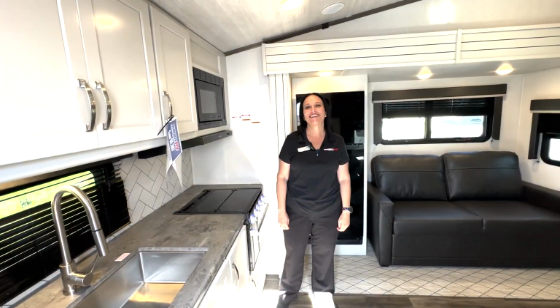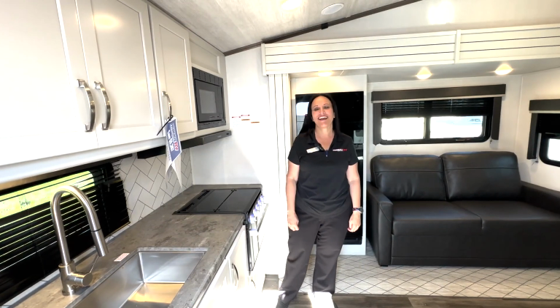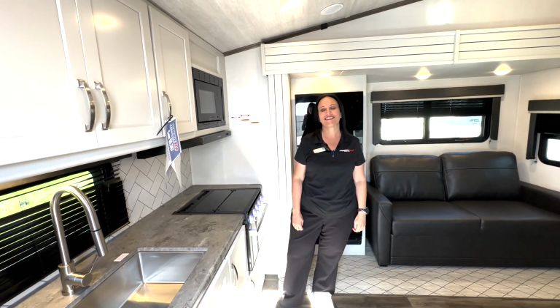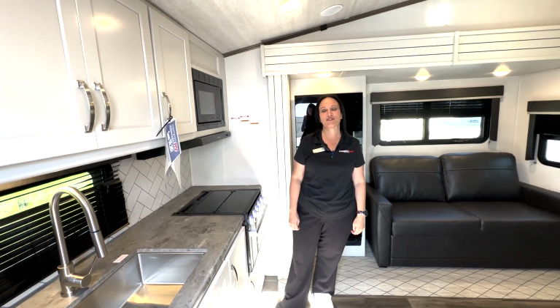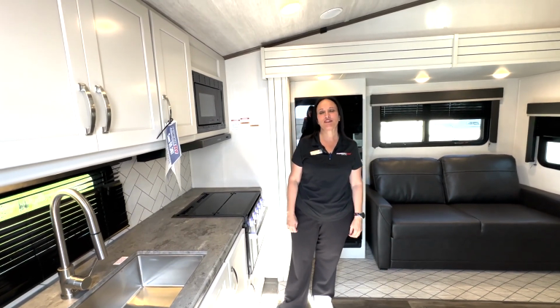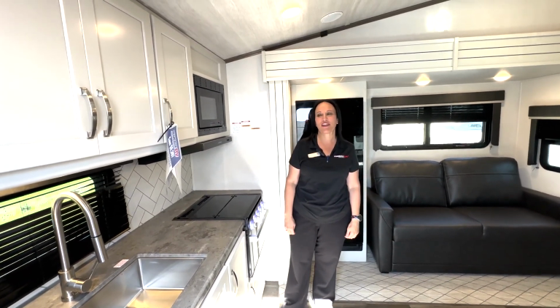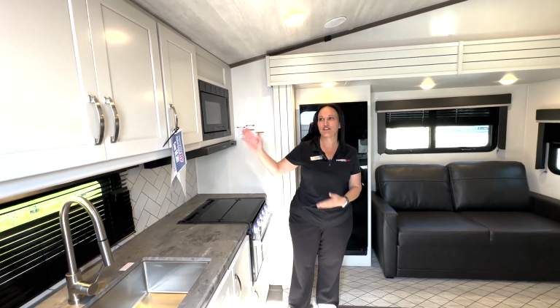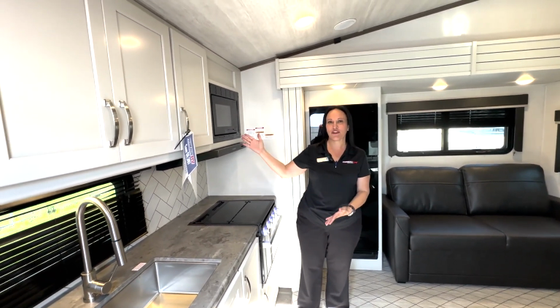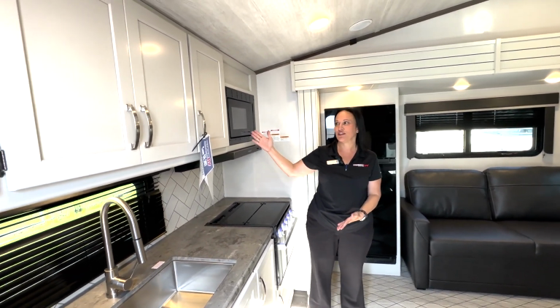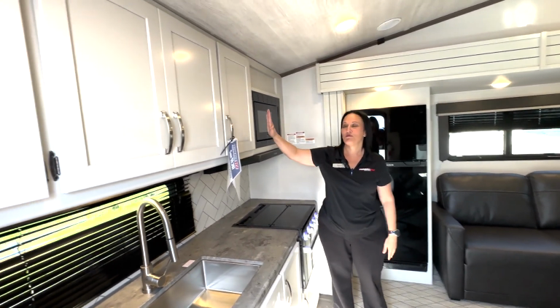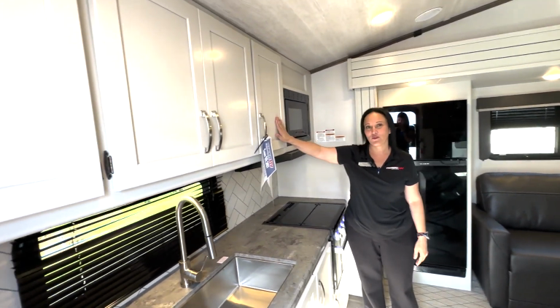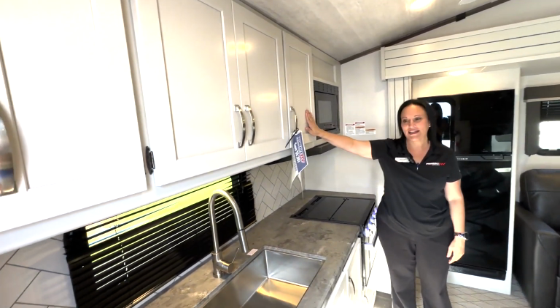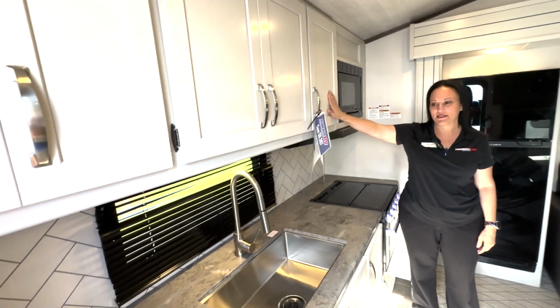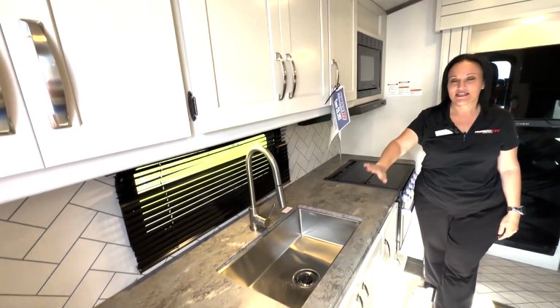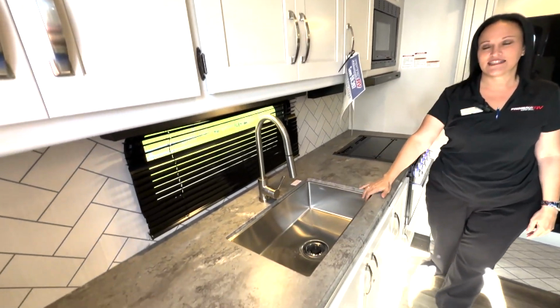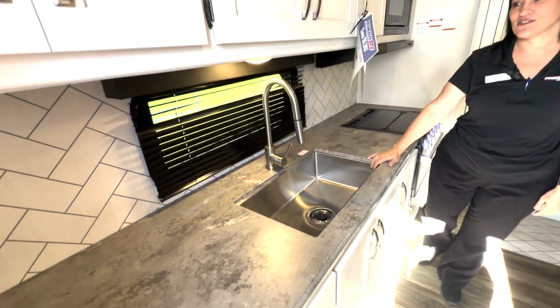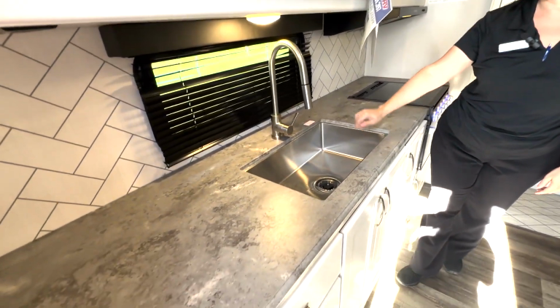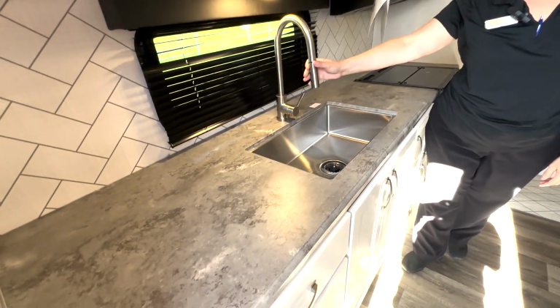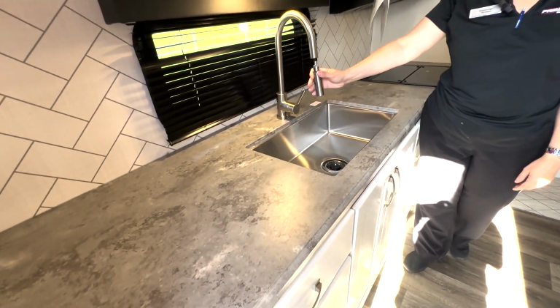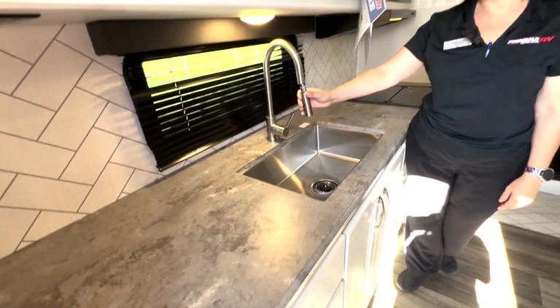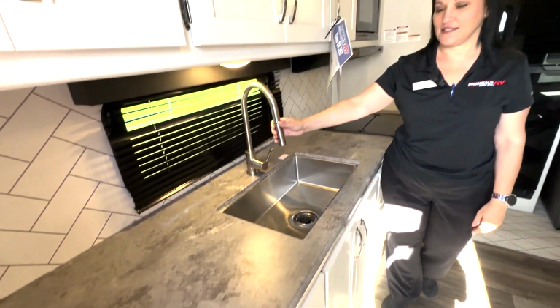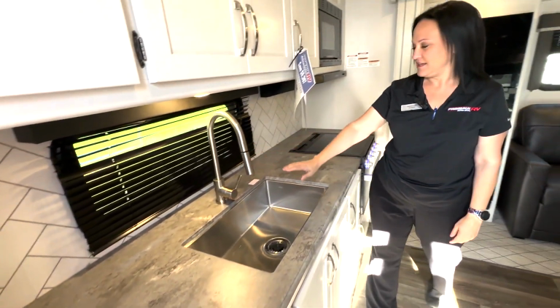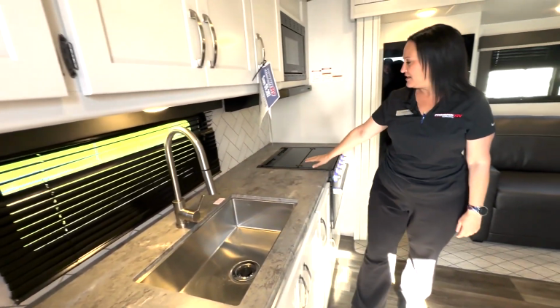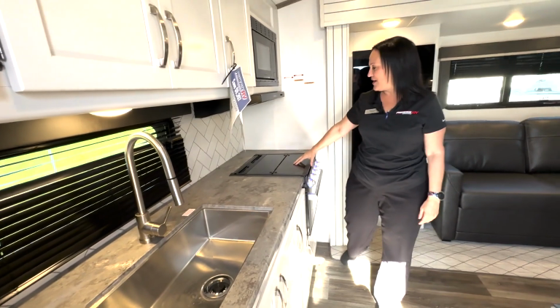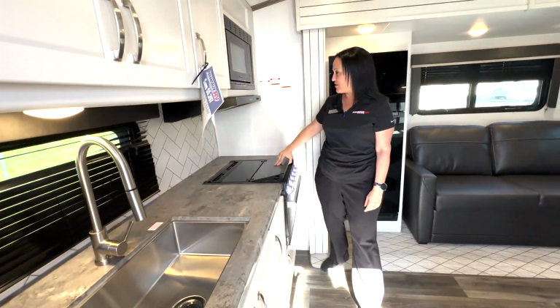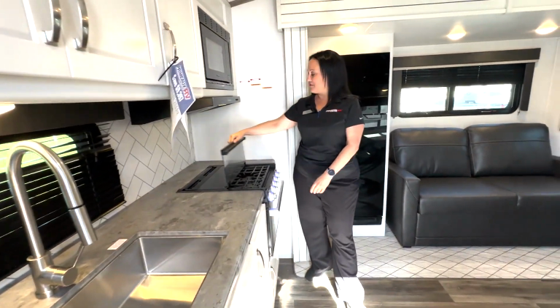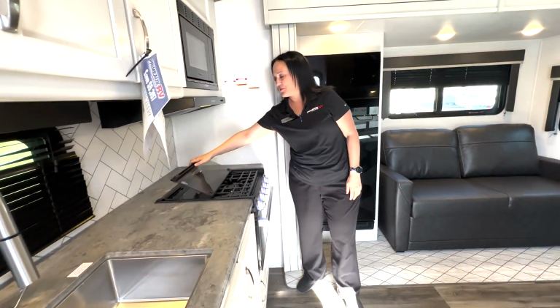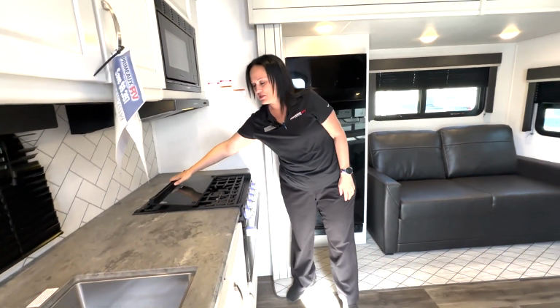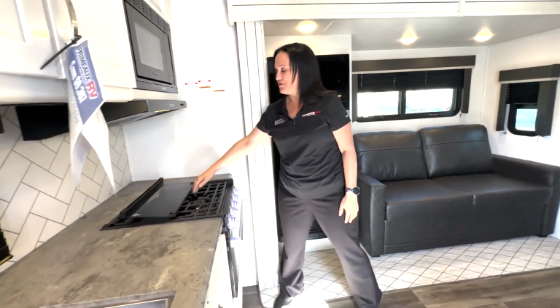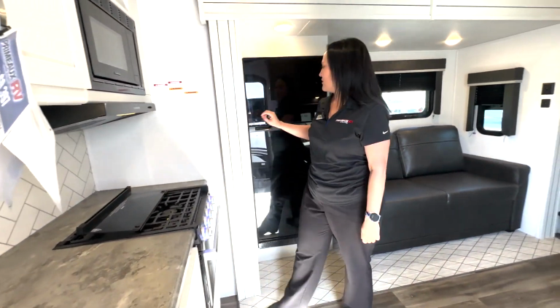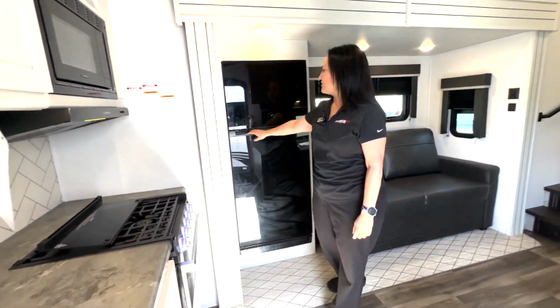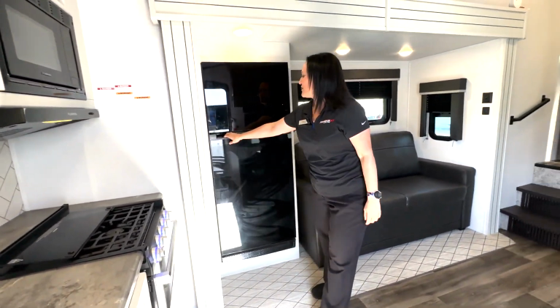Inside this Cougar 2100 RK is your rear kitchen with beautiful white cabinets, a stainless steel sink, and a residential faucet. You have a microwave and a three-burner stove with your refrigerator.